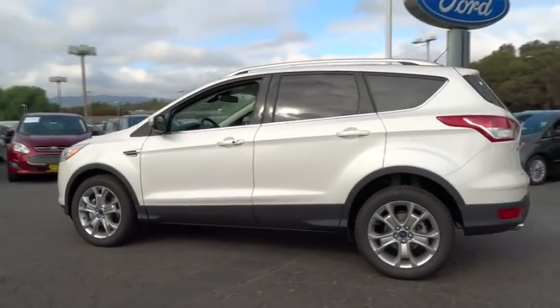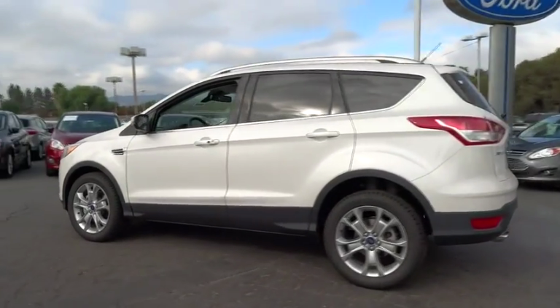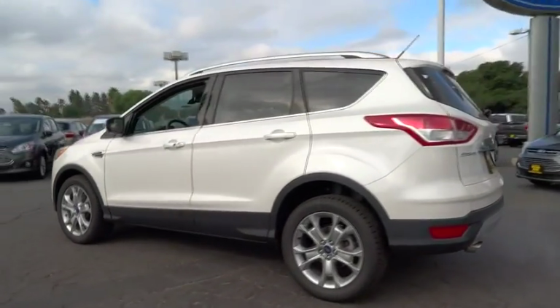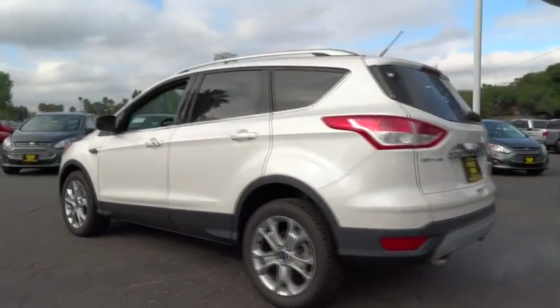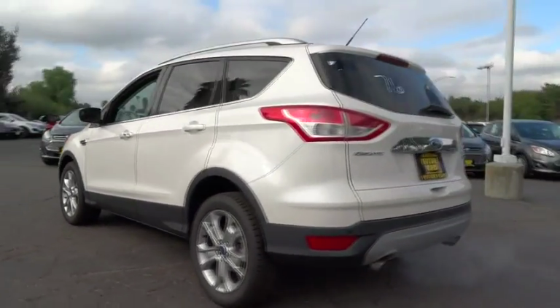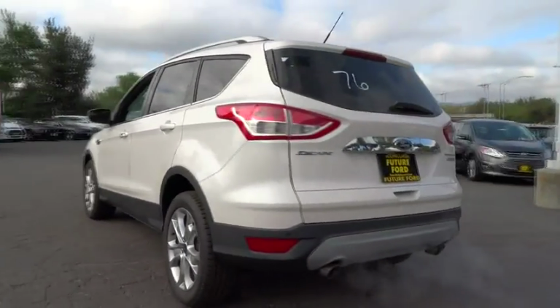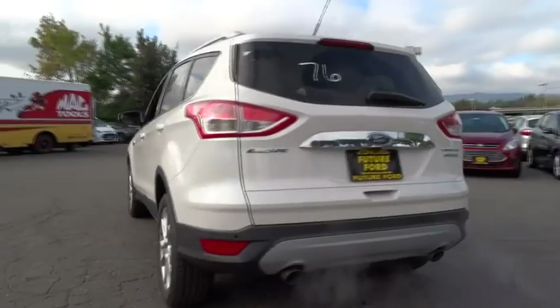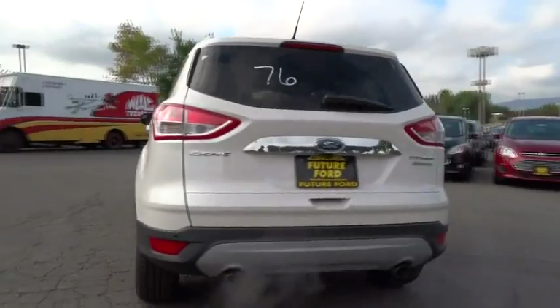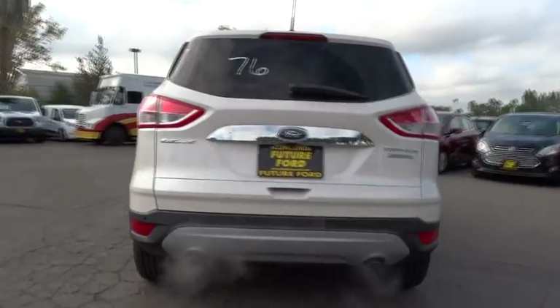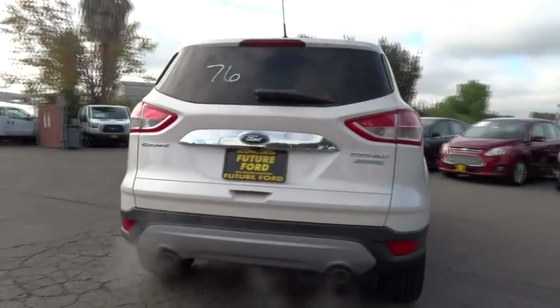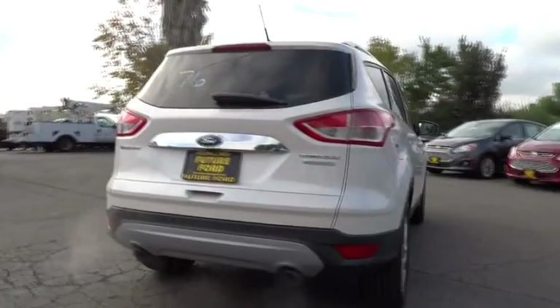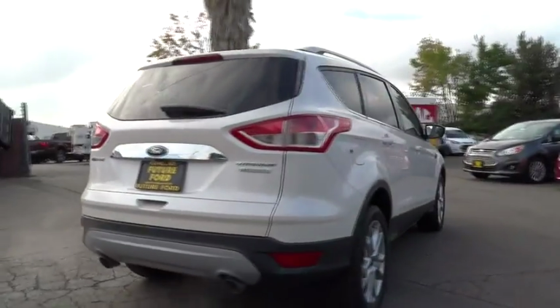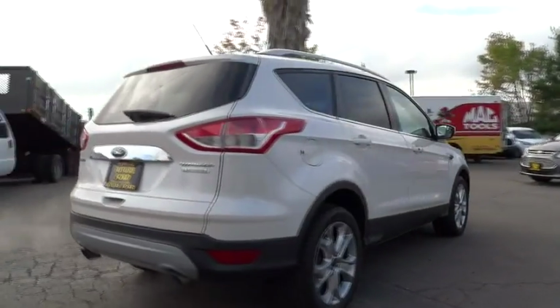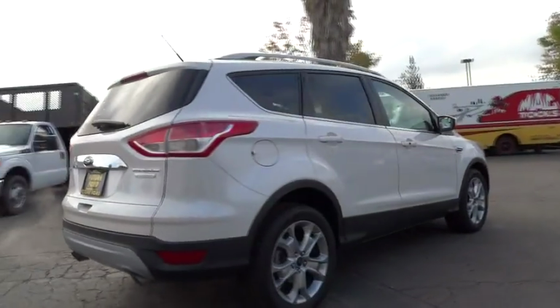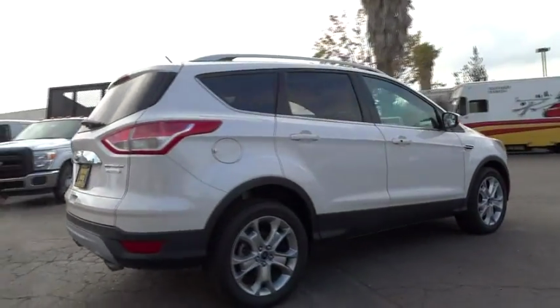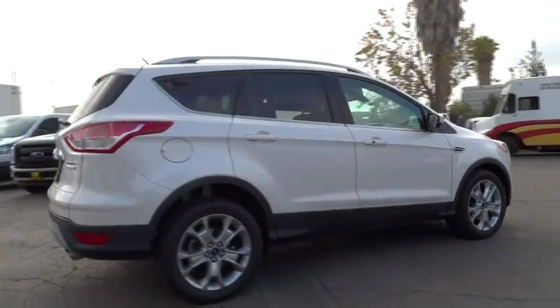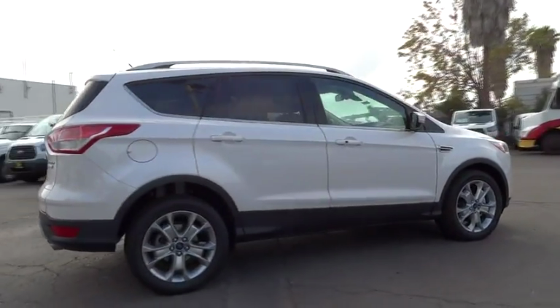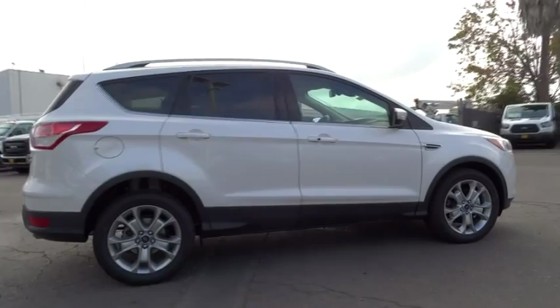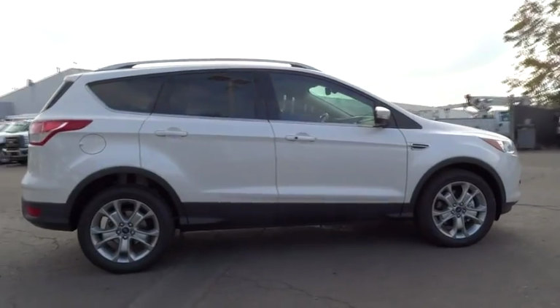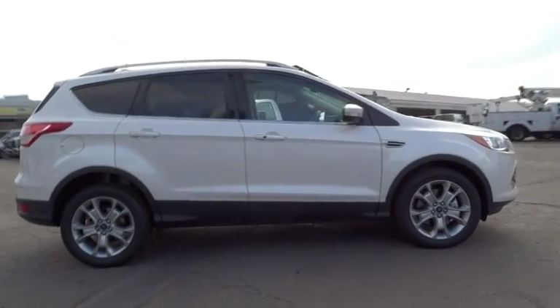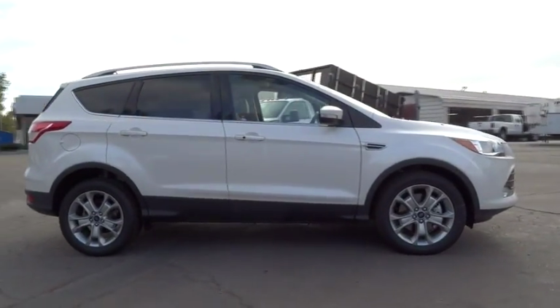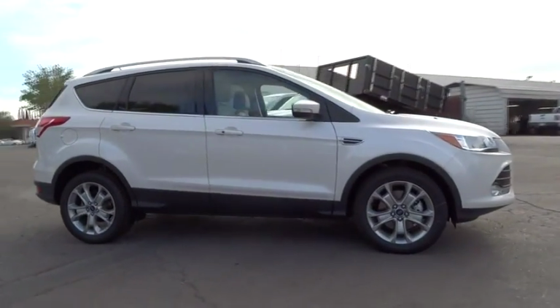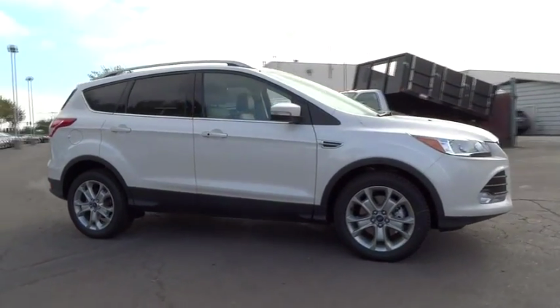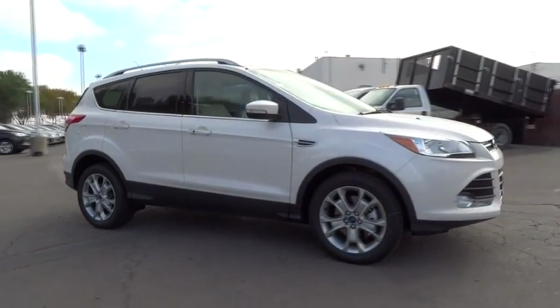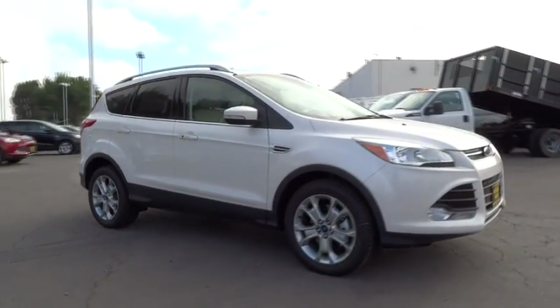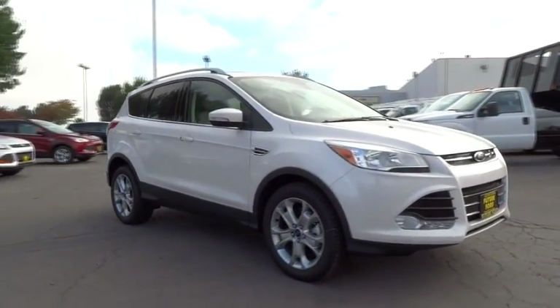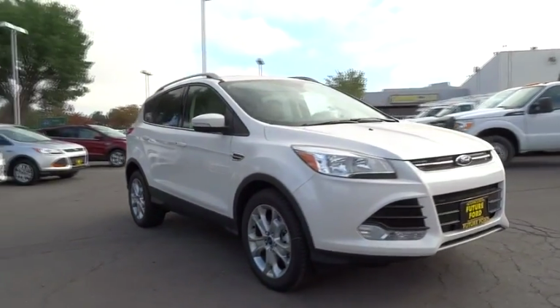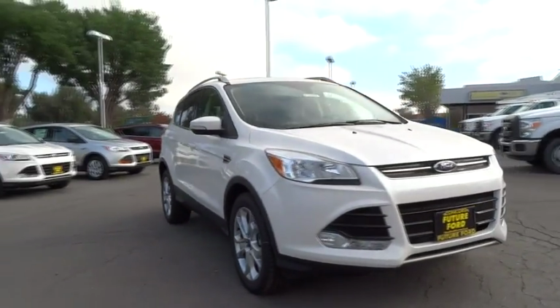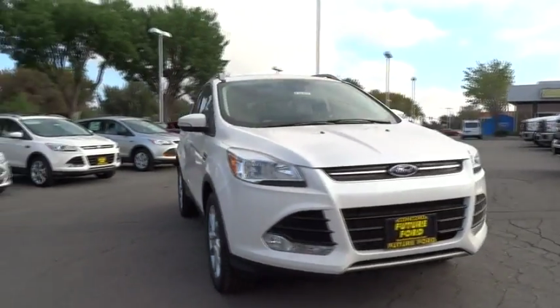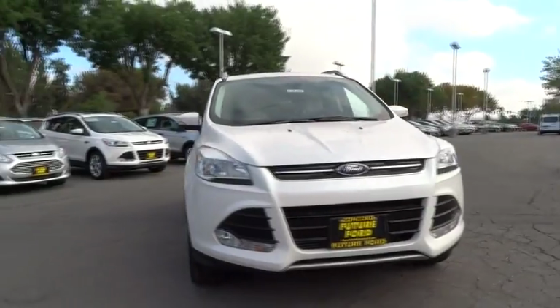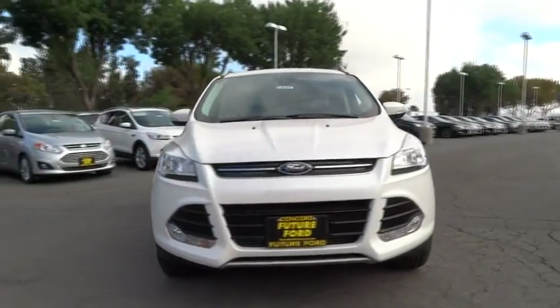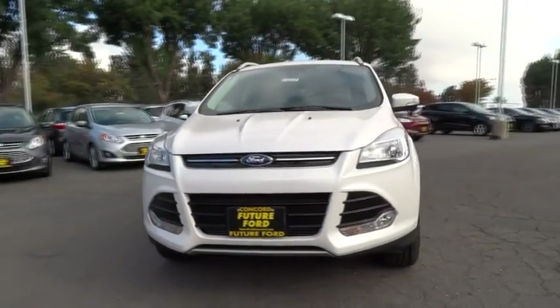Here are some of this vehicle's great options: backup camera, leather wrapped steering wheel, panoramic roof, low tire pressure warning. This vehicle offers reliability and good looks at a great price. So come in and take a test drive today.